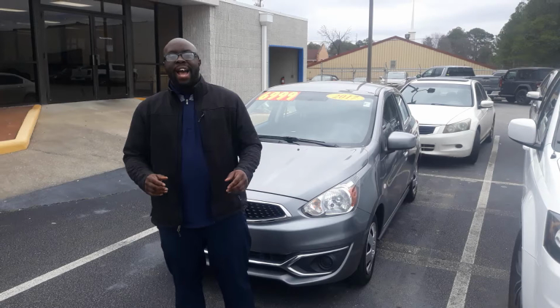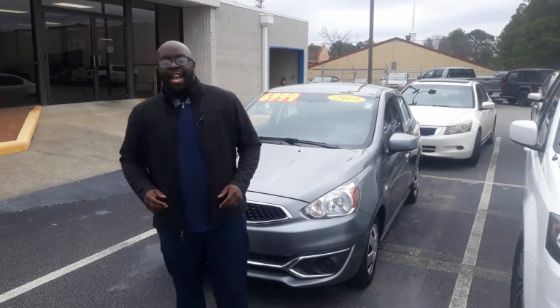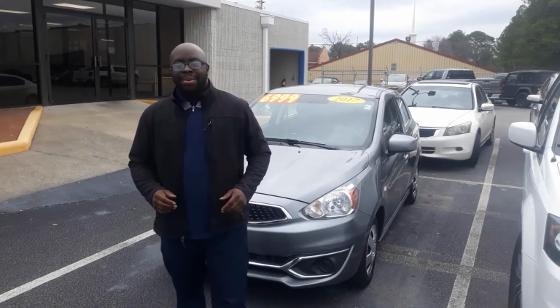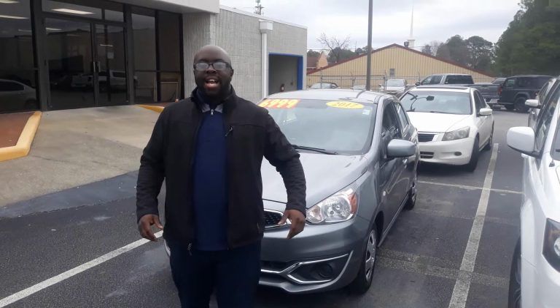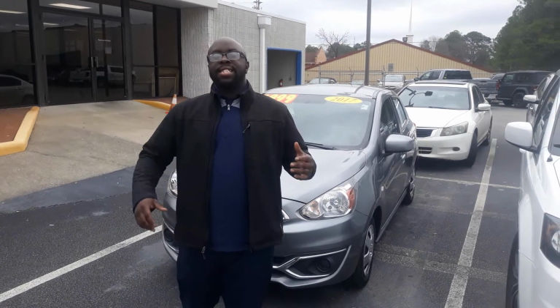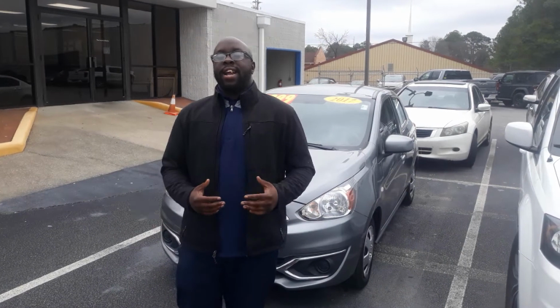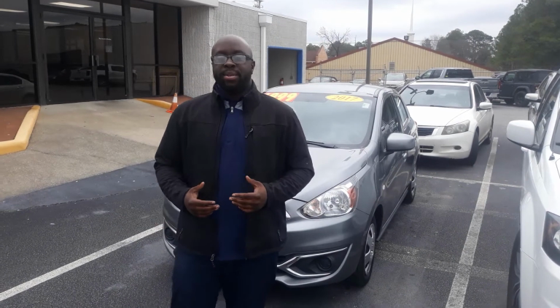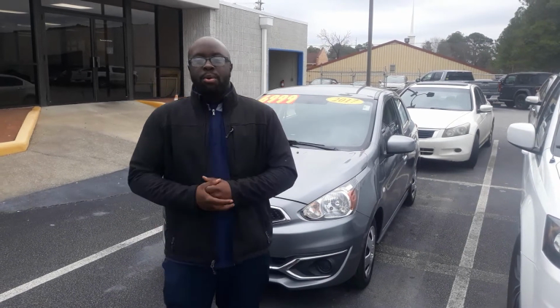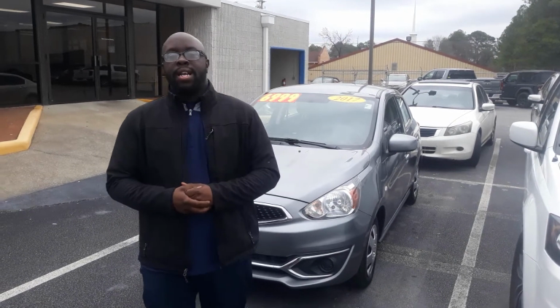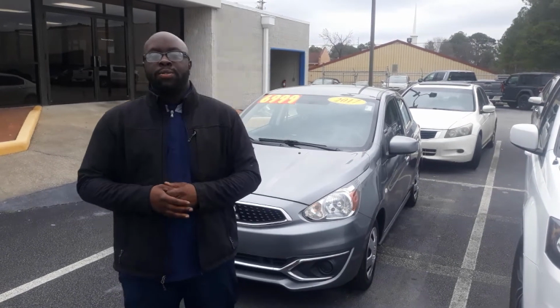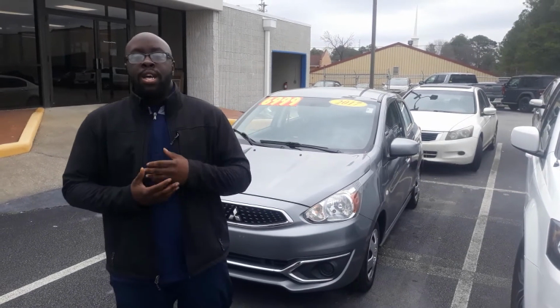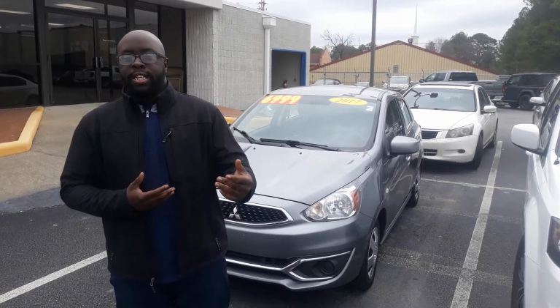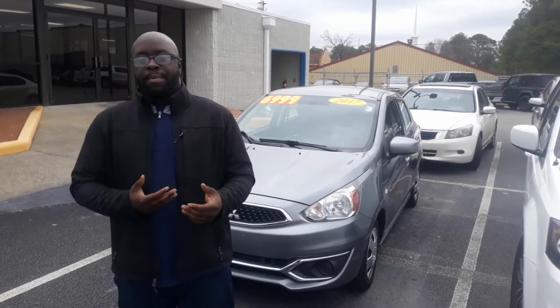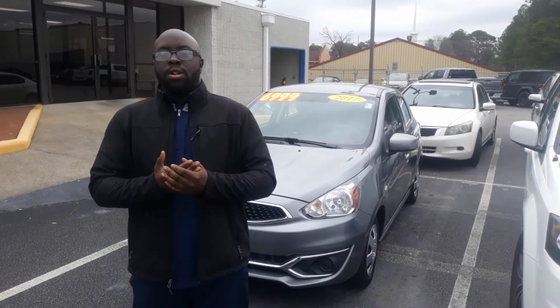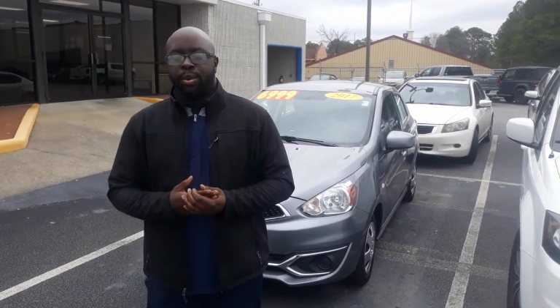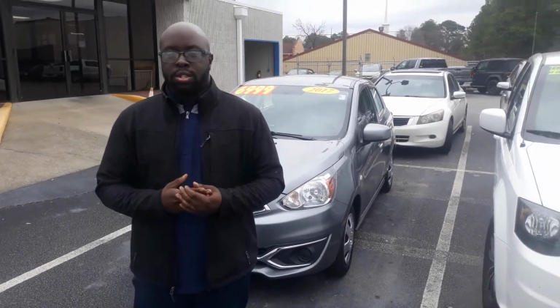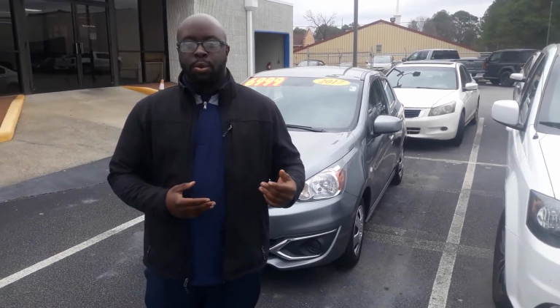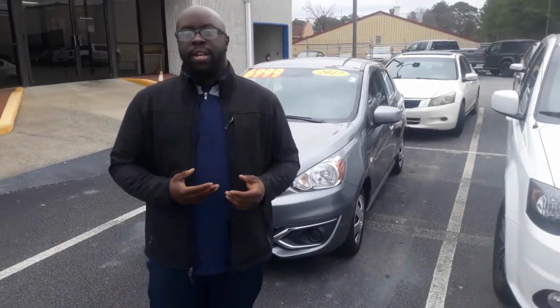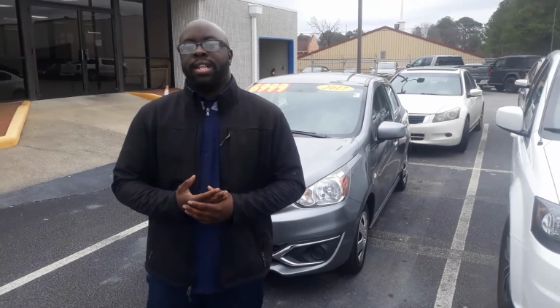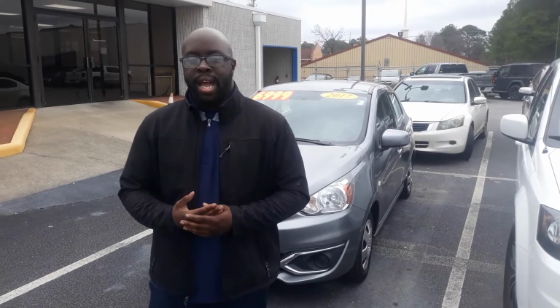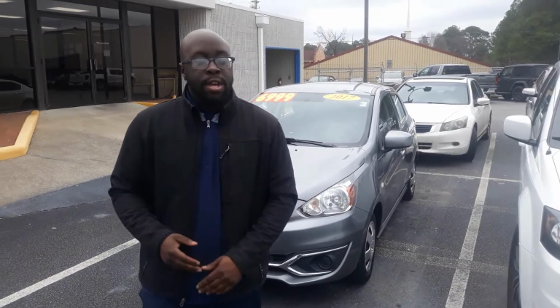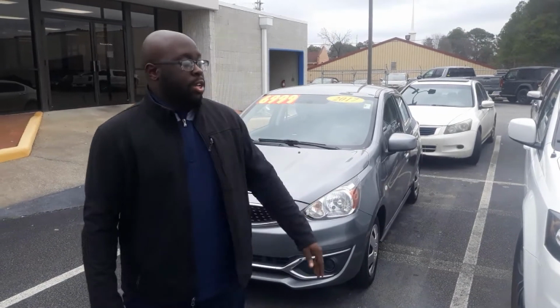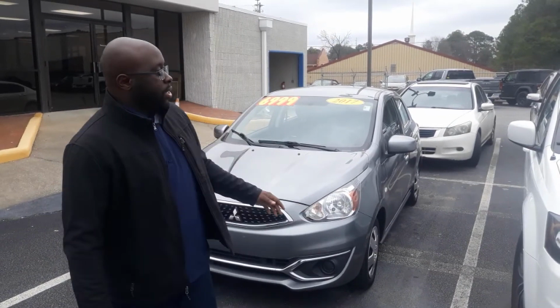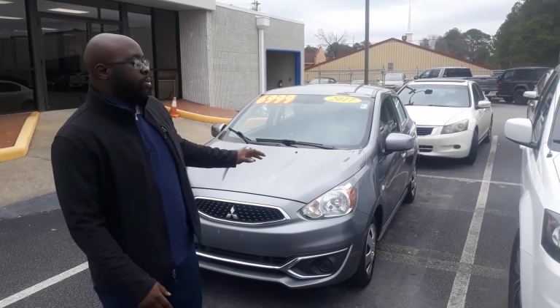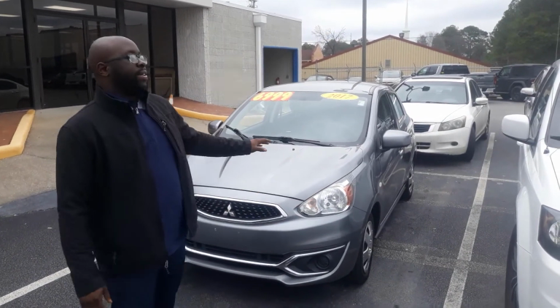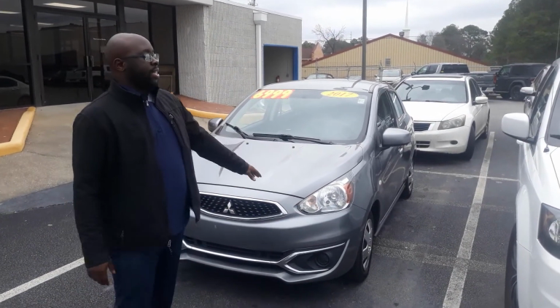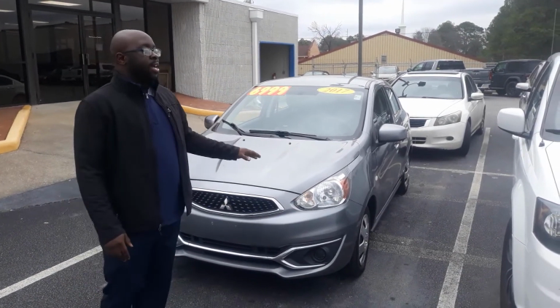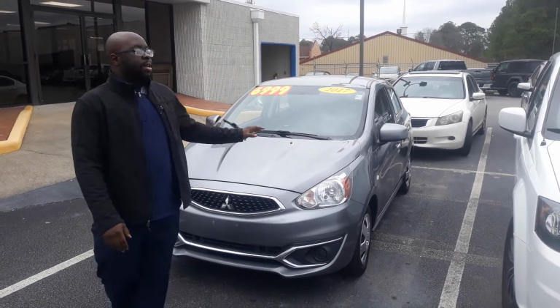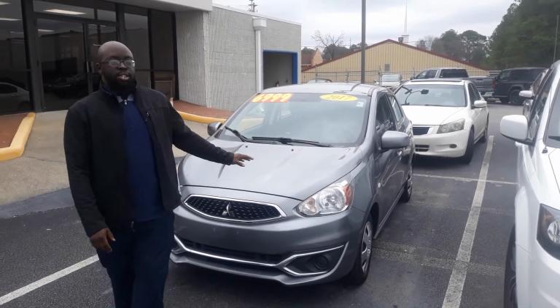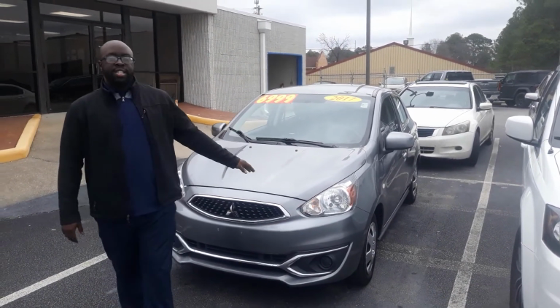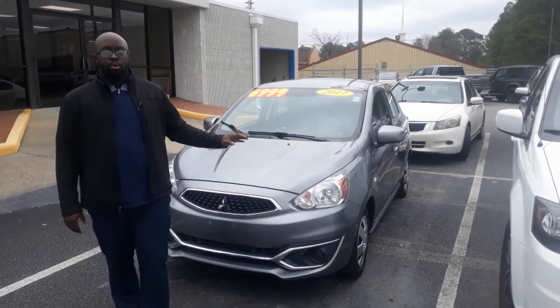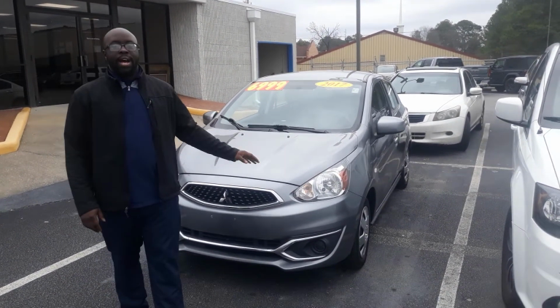How you doing, Miss Tanya? This is Eric here with Tameron Honda in Hoover. Gina let me know that you were interested in a few of the vehicles here that we have, including this 2017 Mitsubishi Mirage.